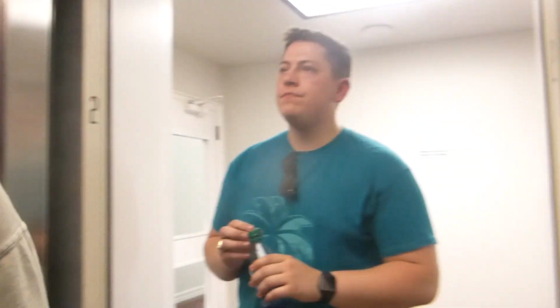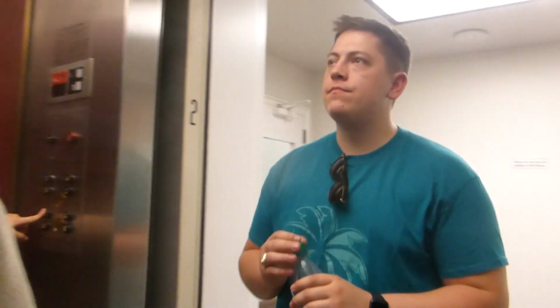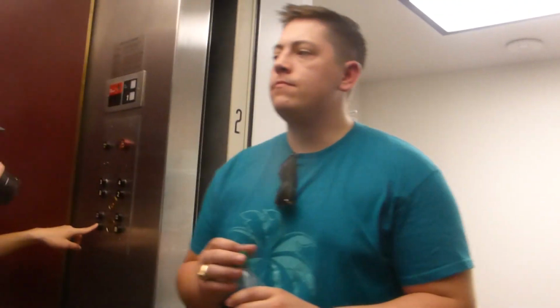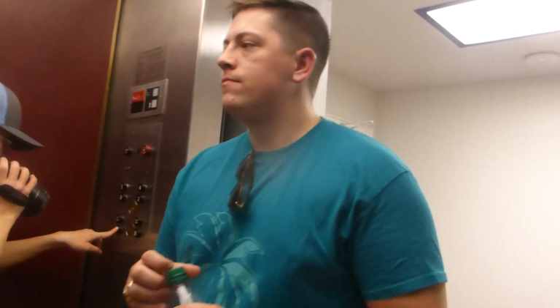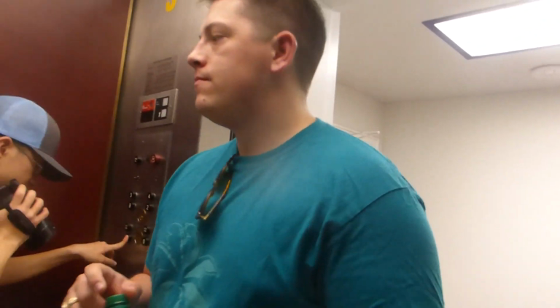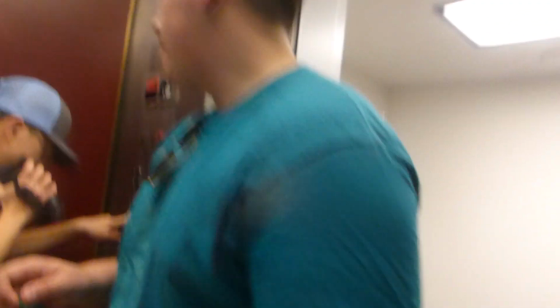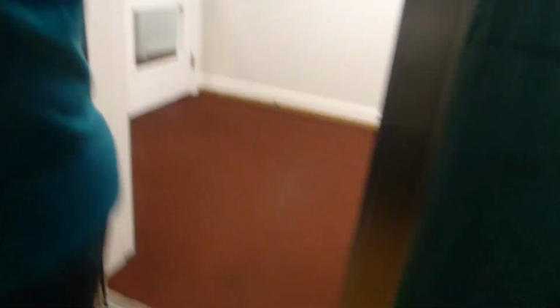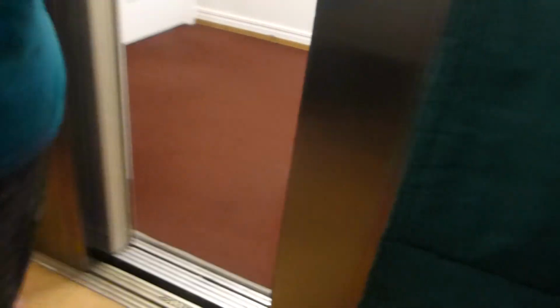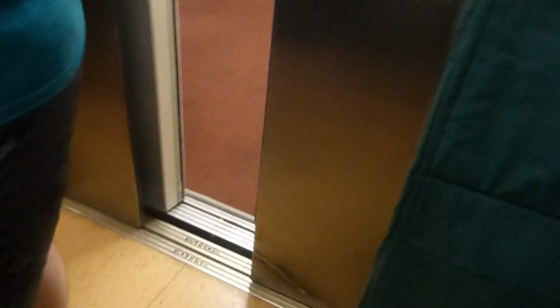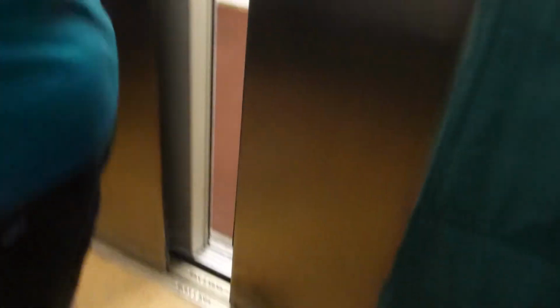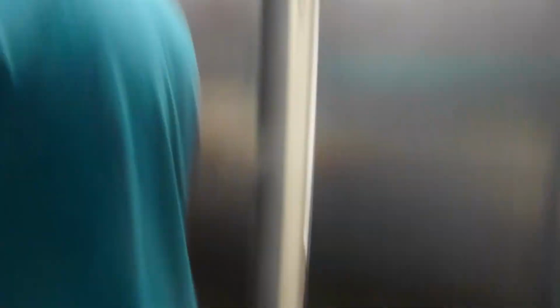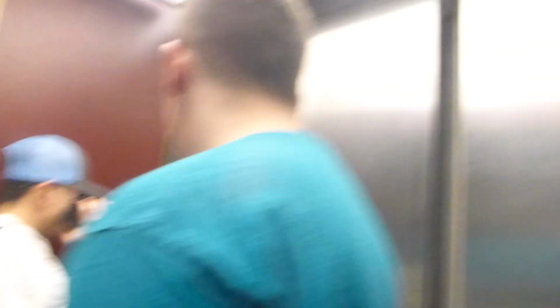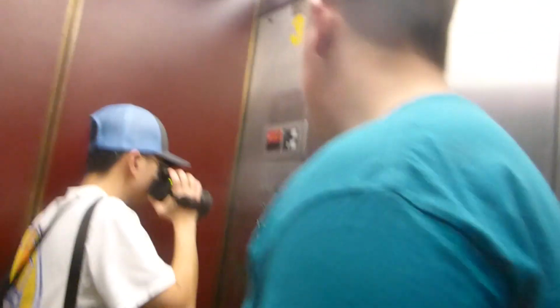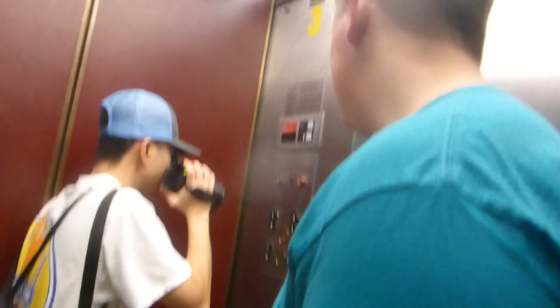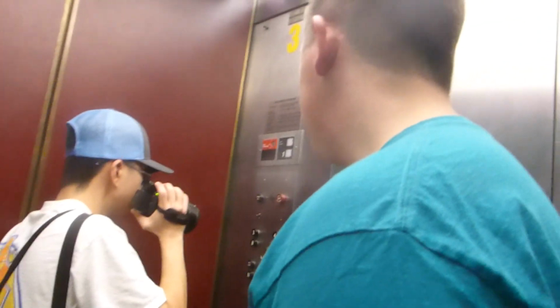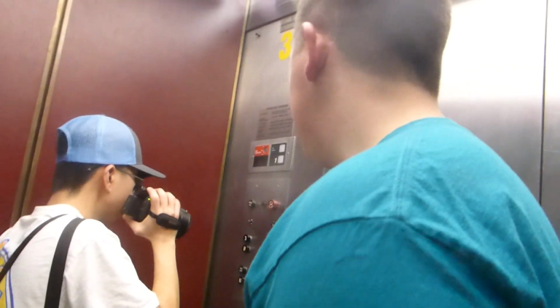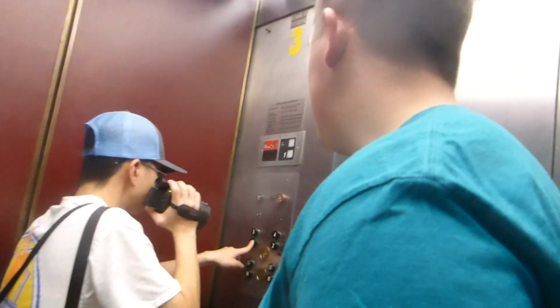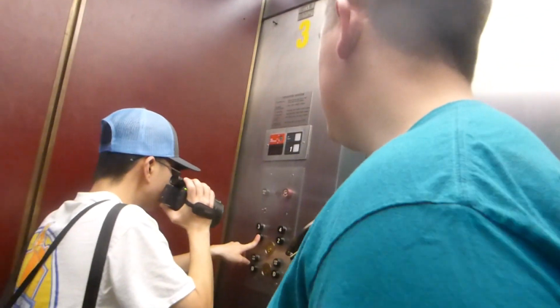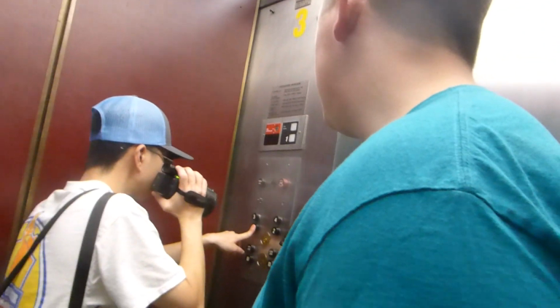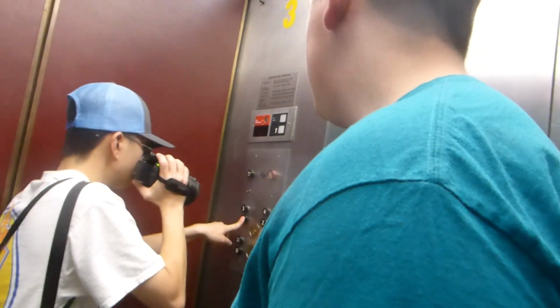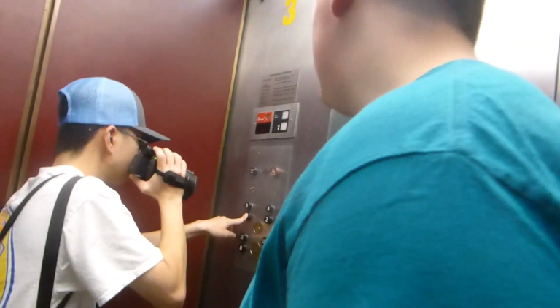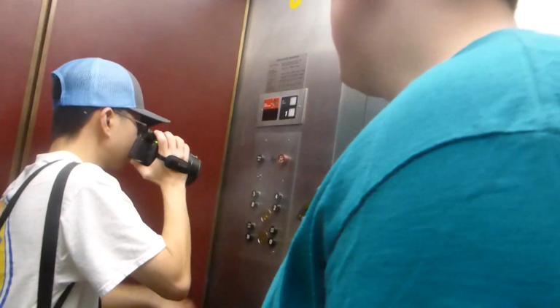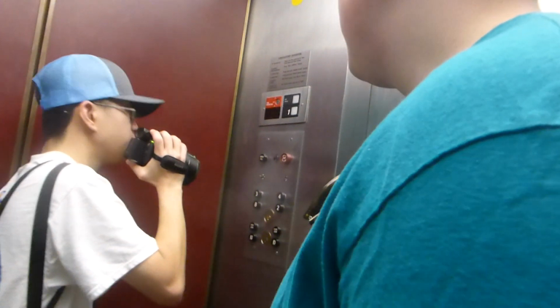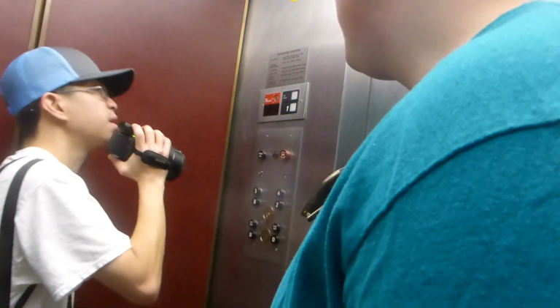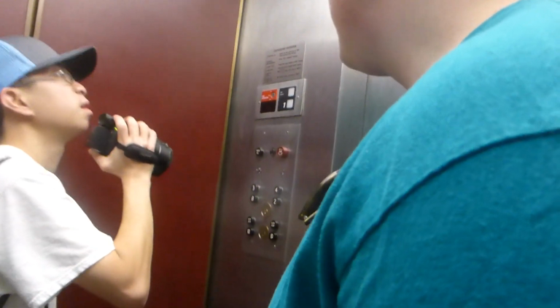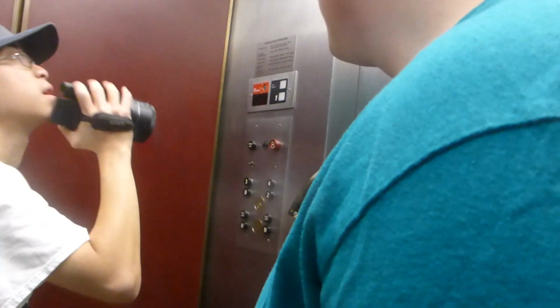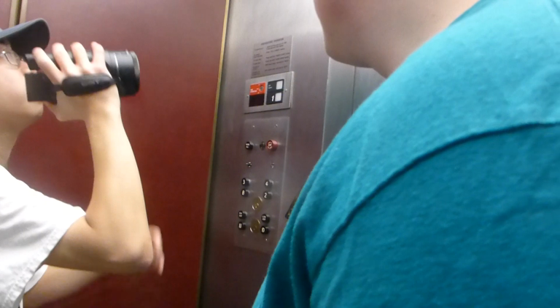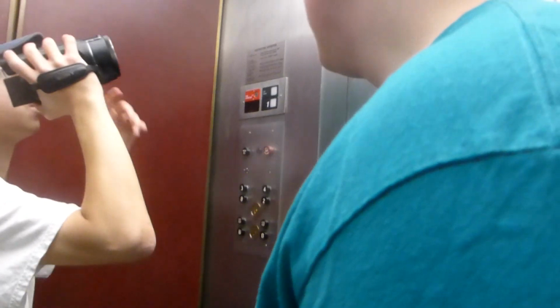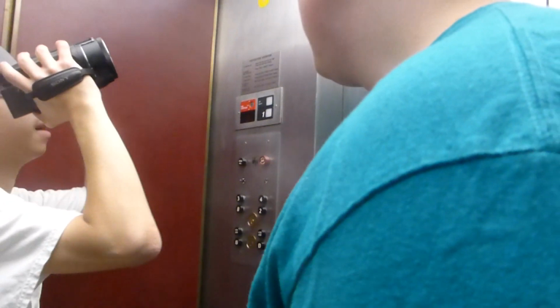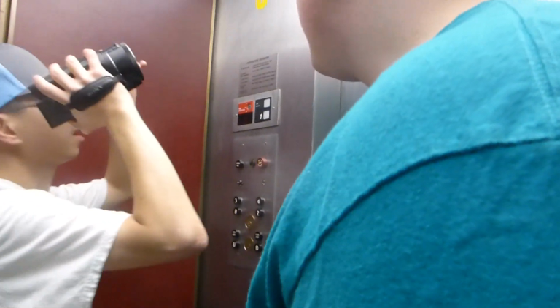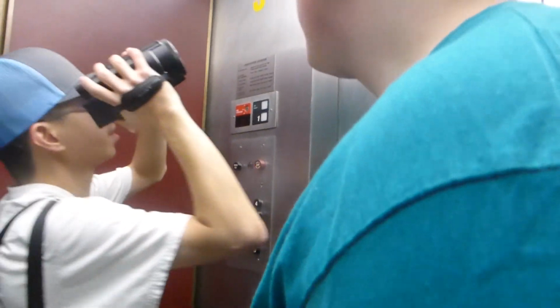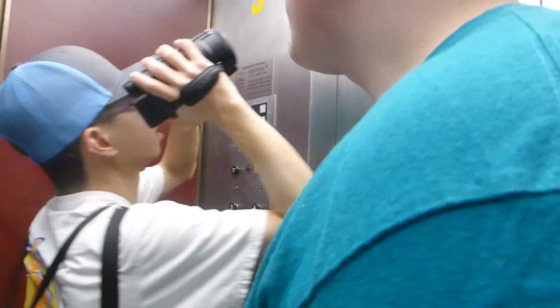I wonder if the engine works. No, it doesn't. Oh, and B works. But just don't get off there. We won't.